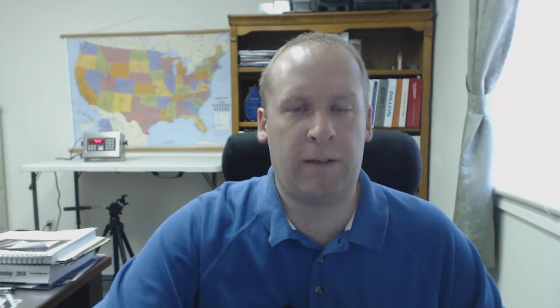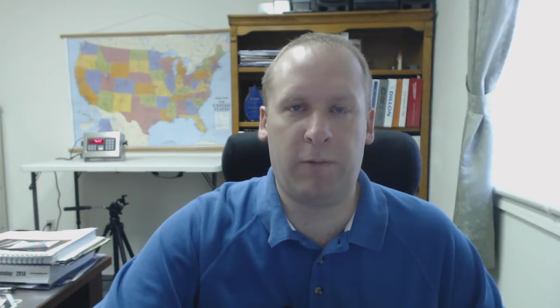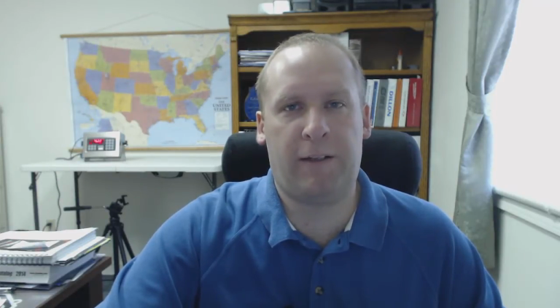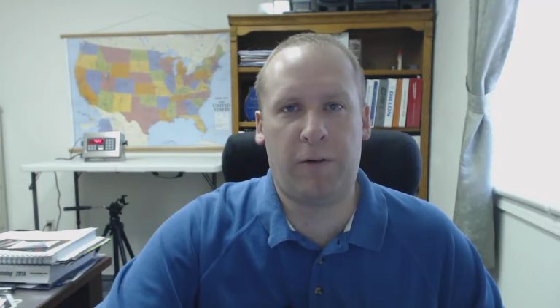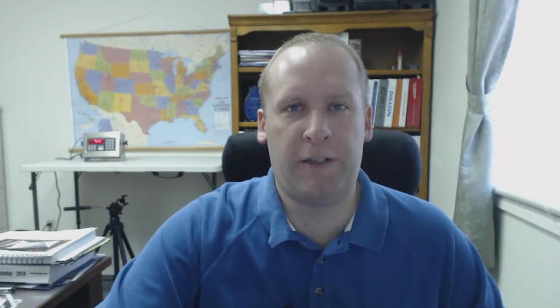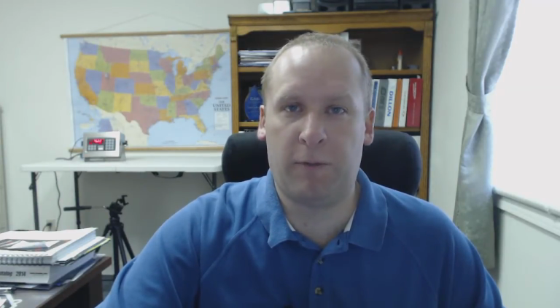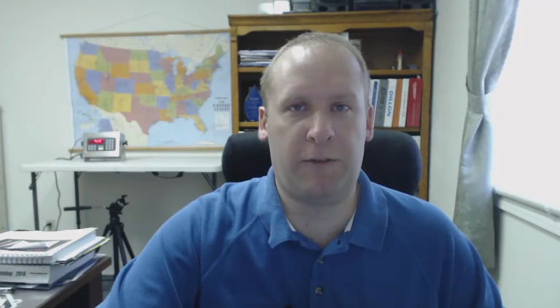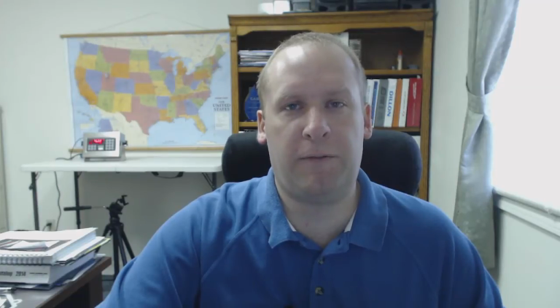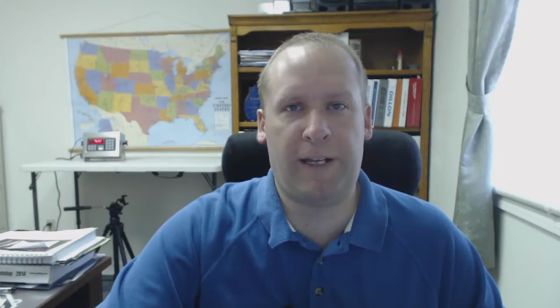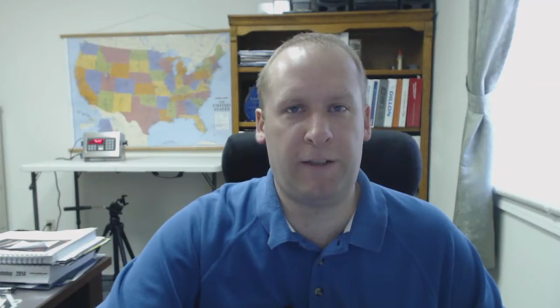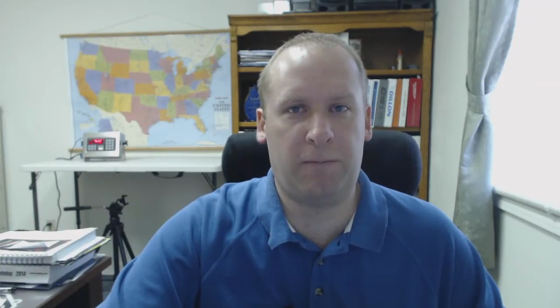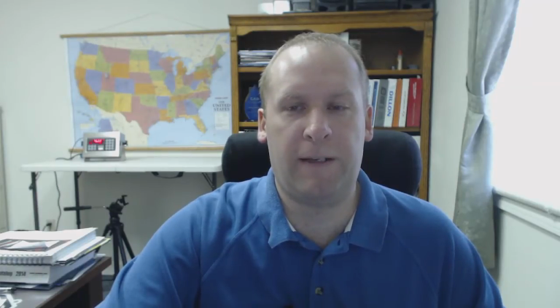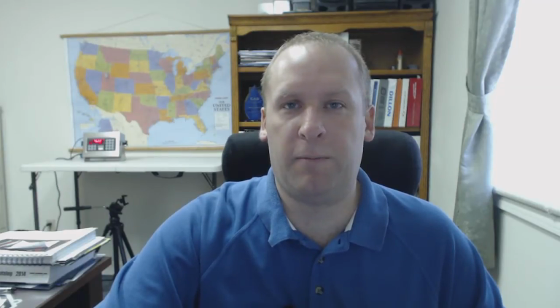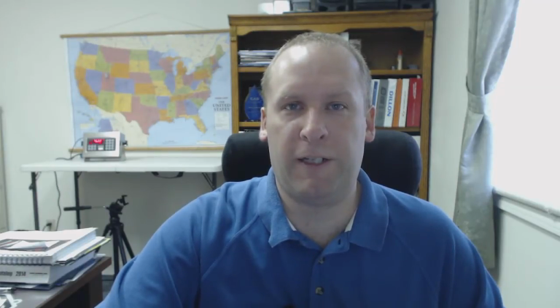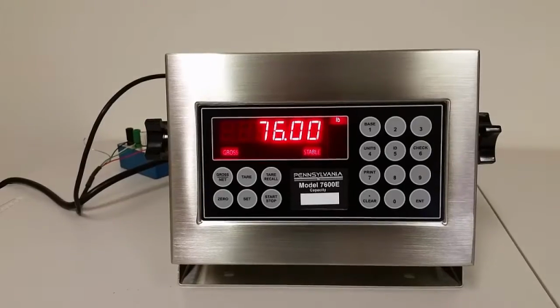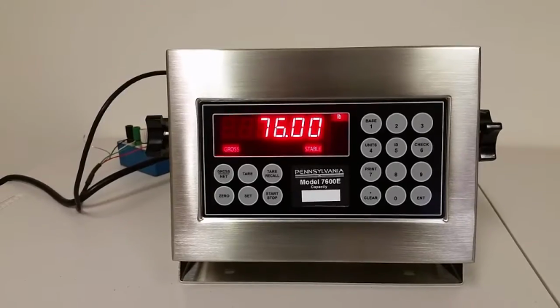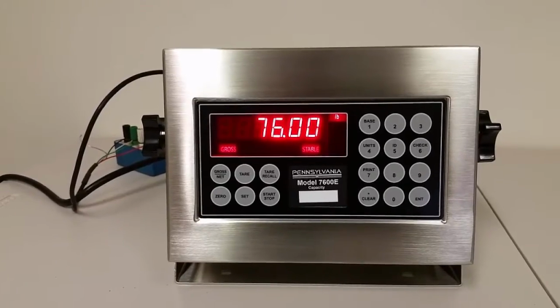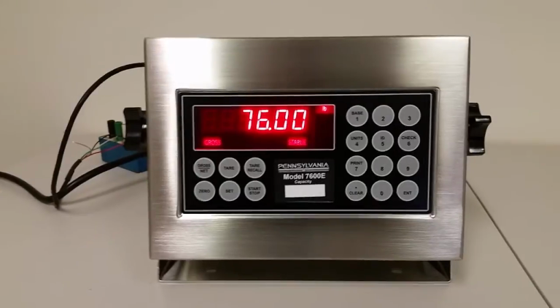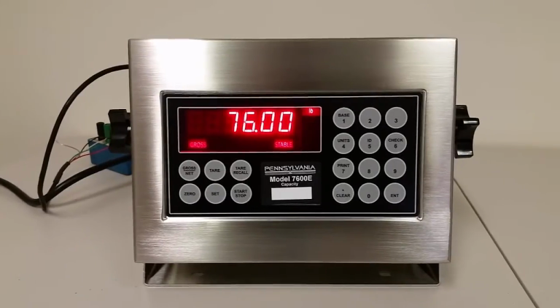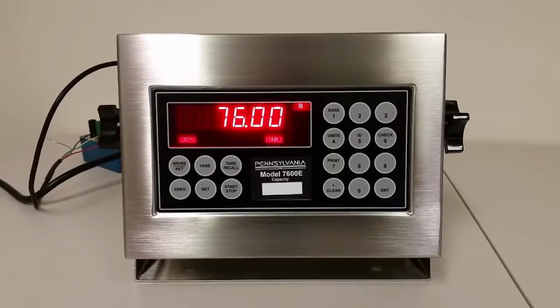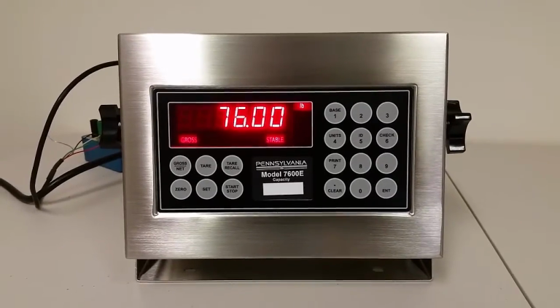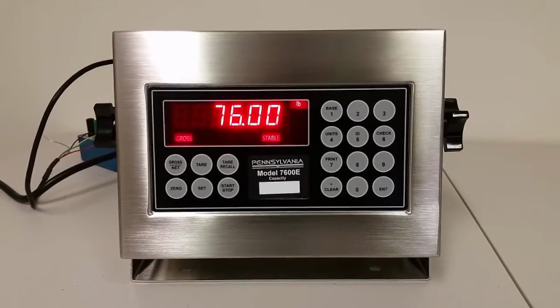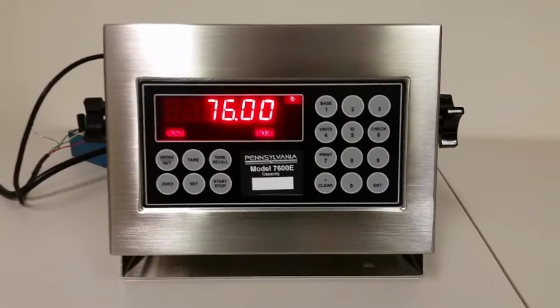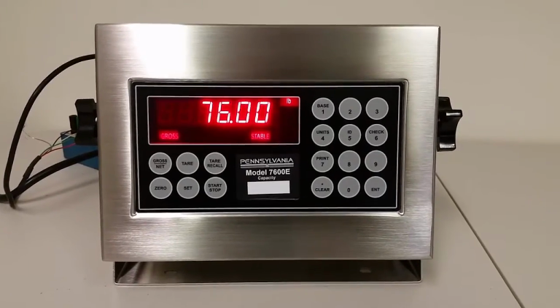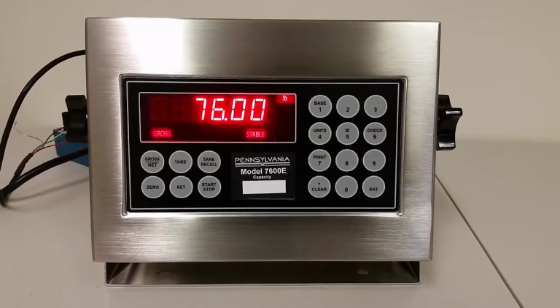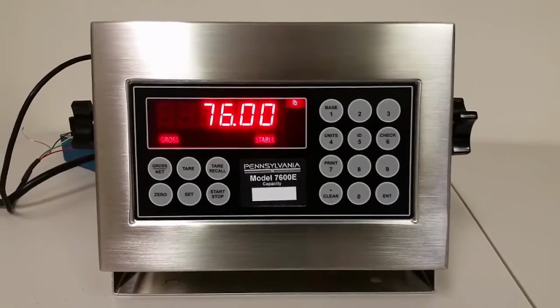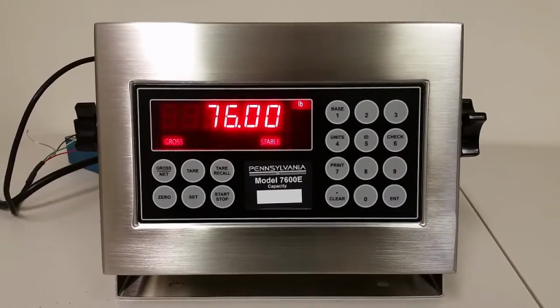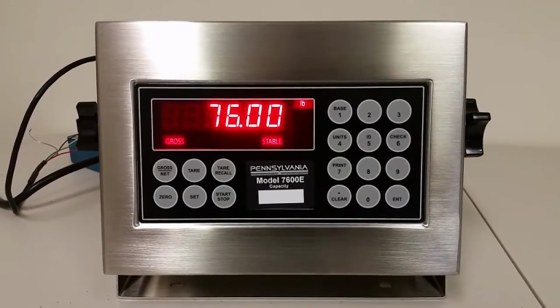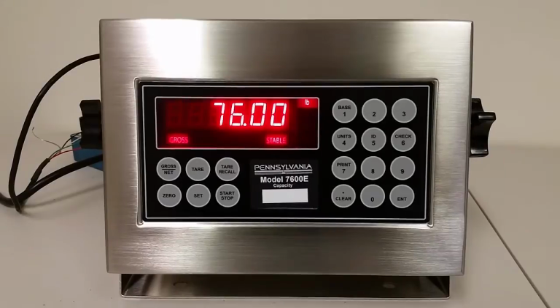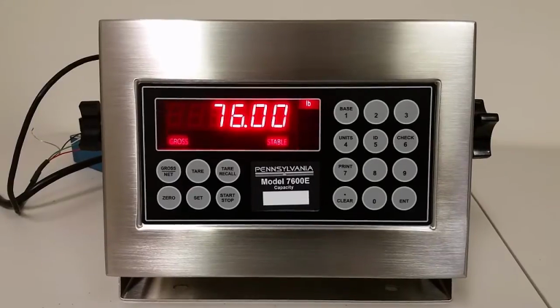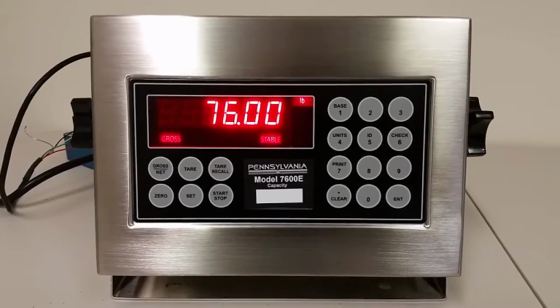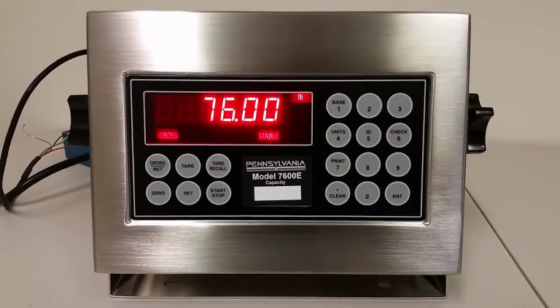But we've got an alternative that you might want to consider if you're a fan of that indicator. The Pennsylvania 7600E has many of the same features and an attractive price as well, and it's made in America.